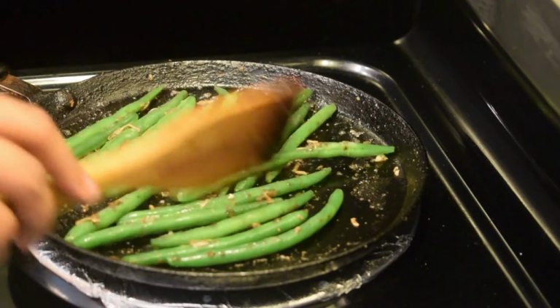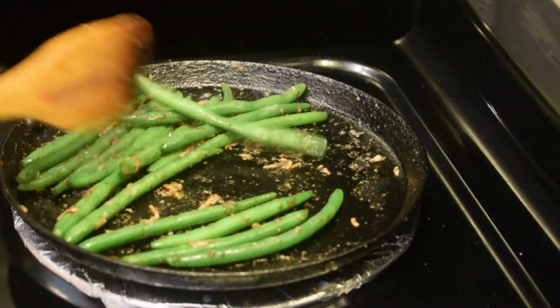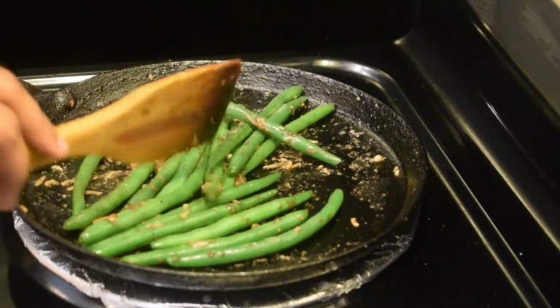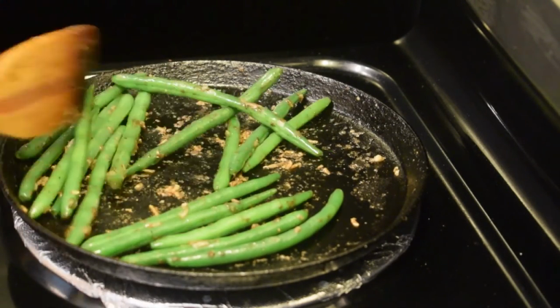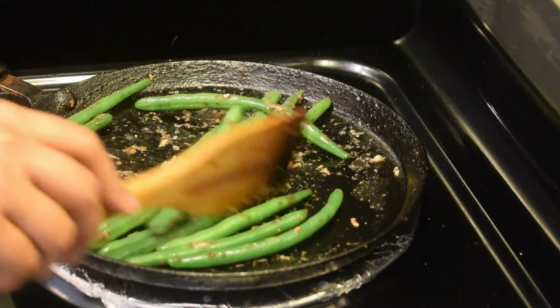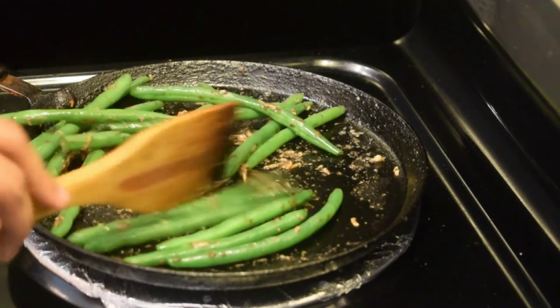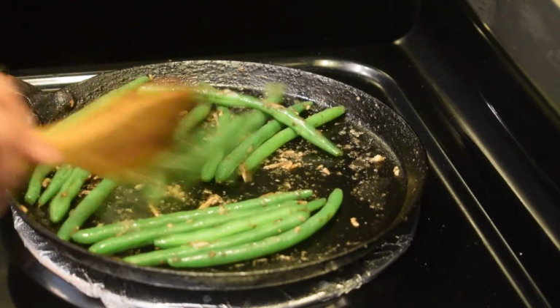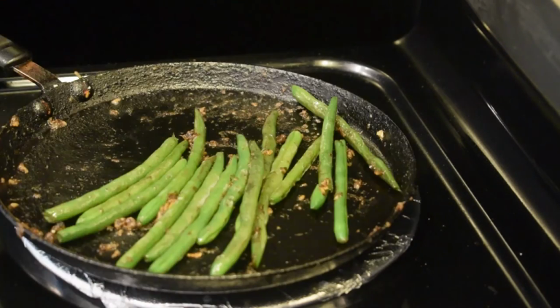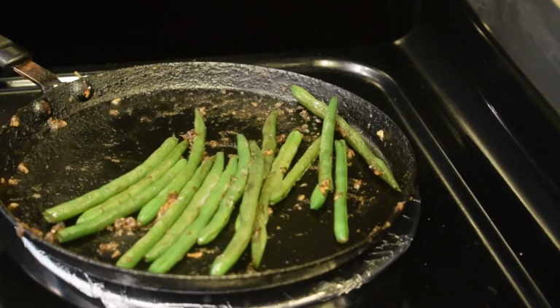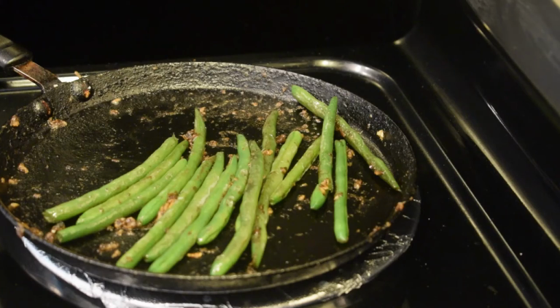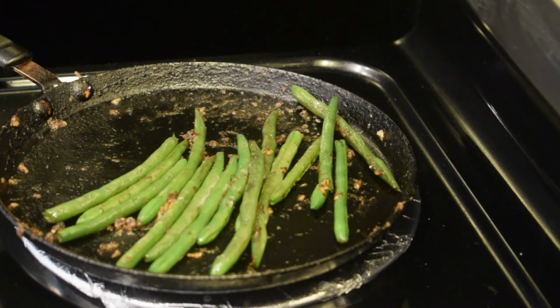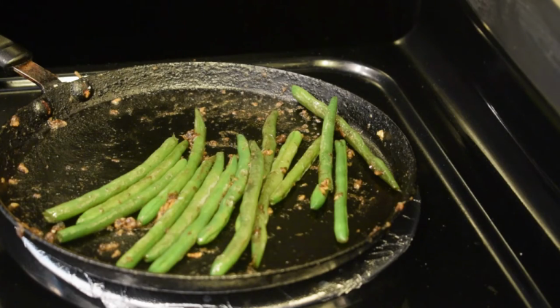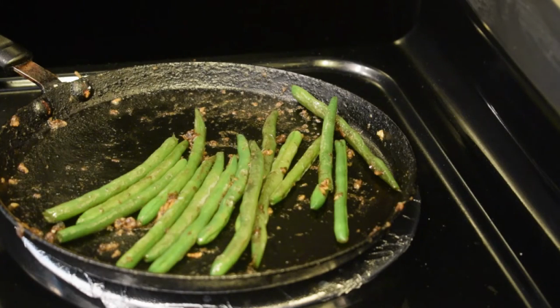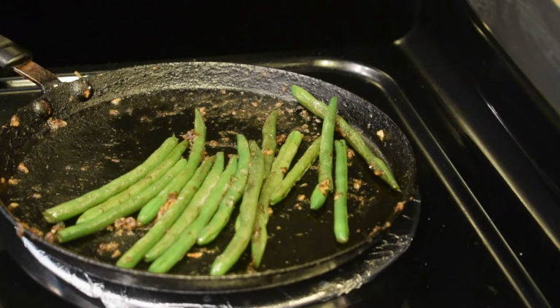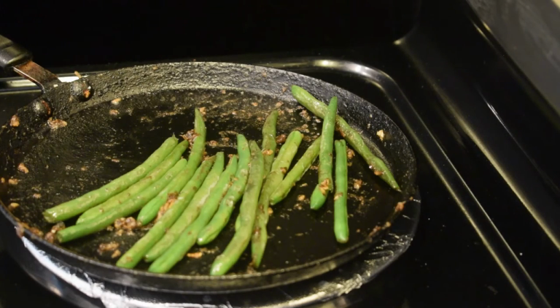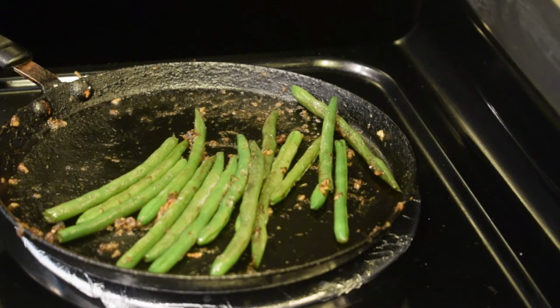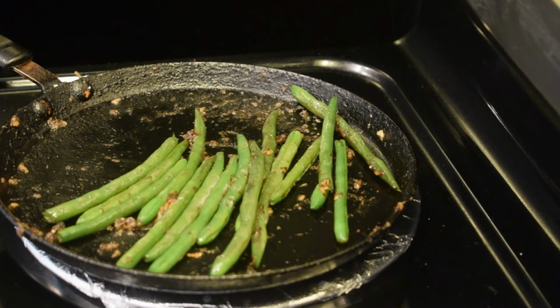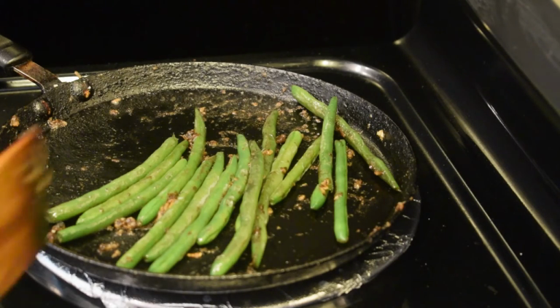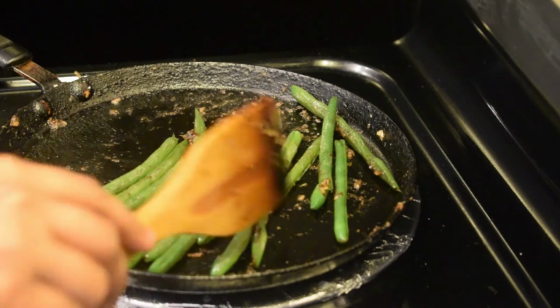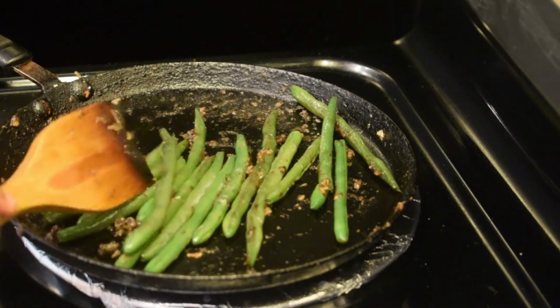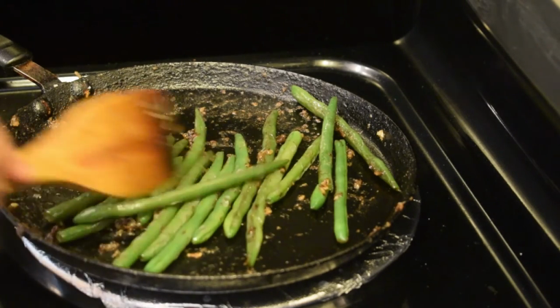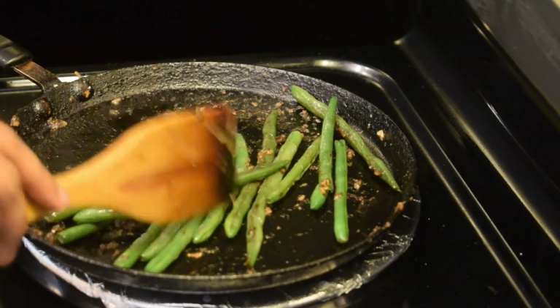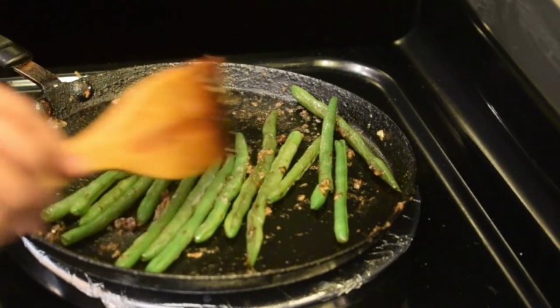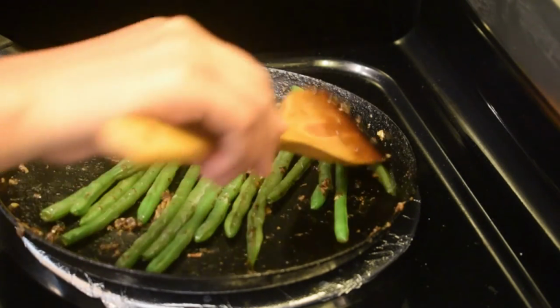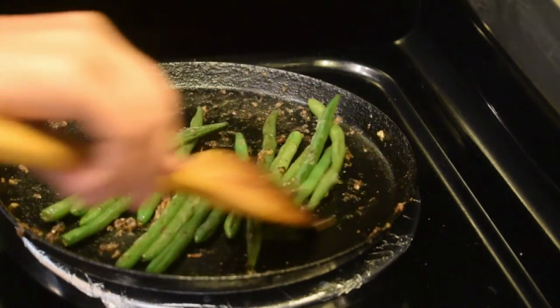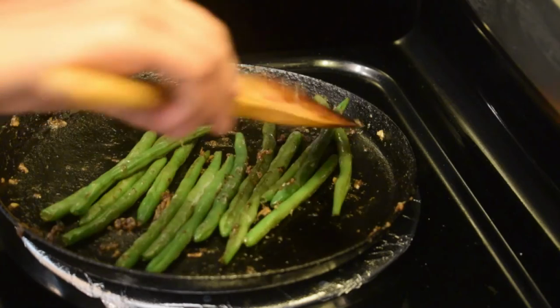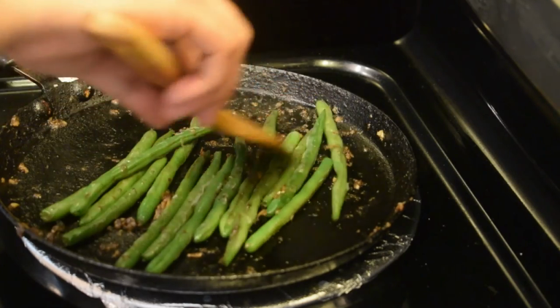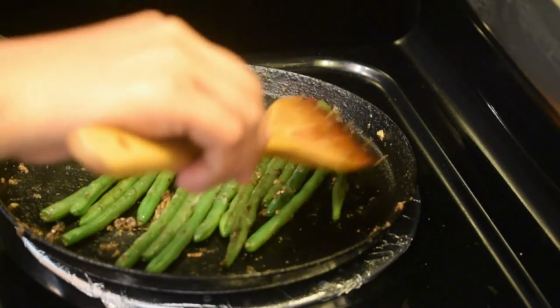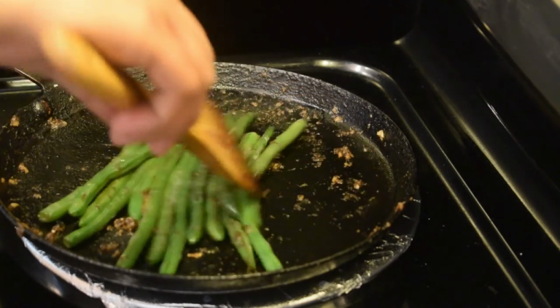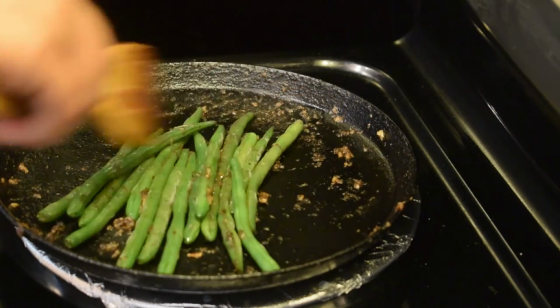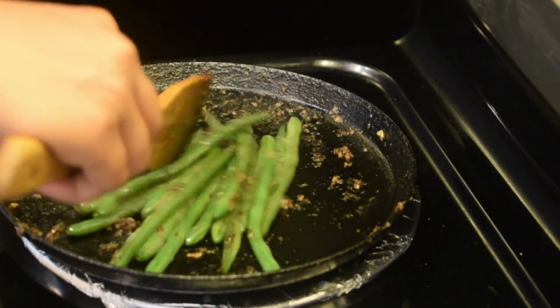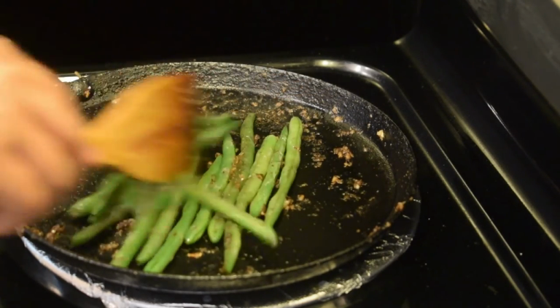Let's try this recipe for the beans for 5 minutes. Snacks are also available.